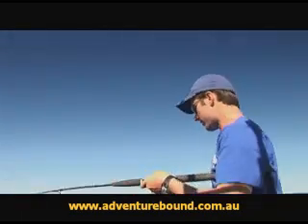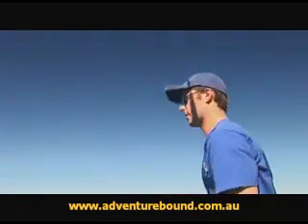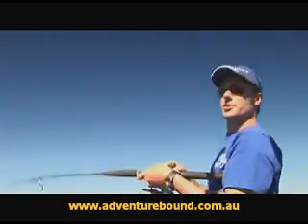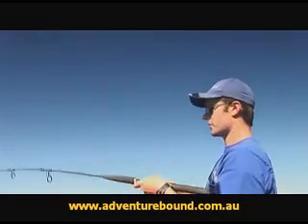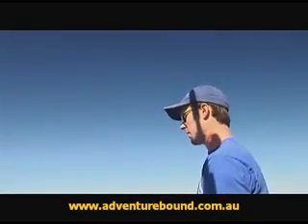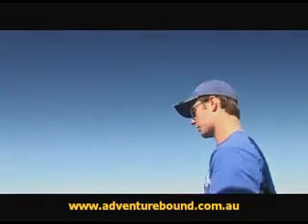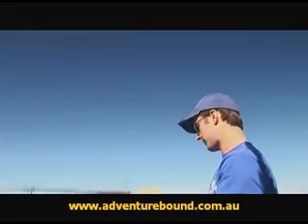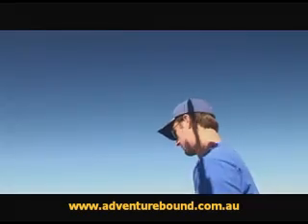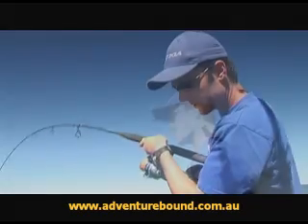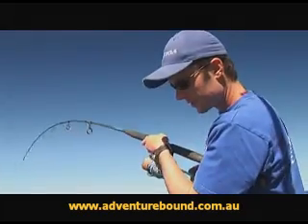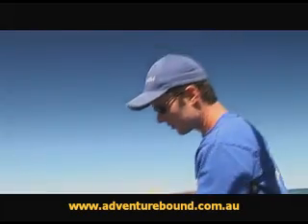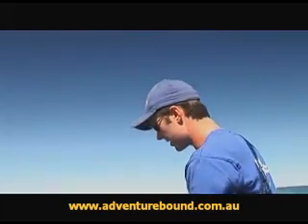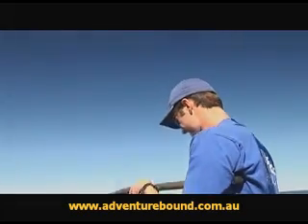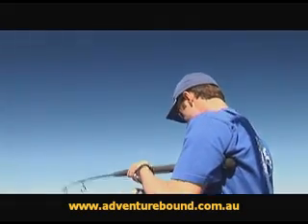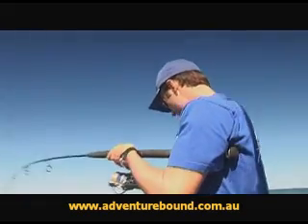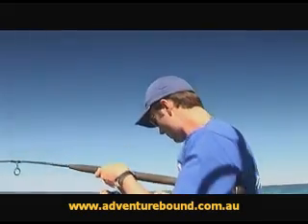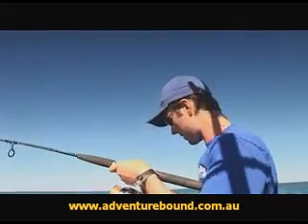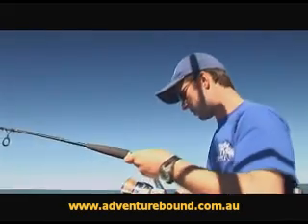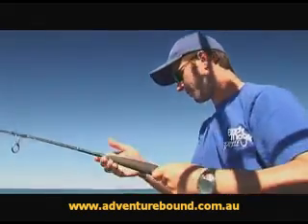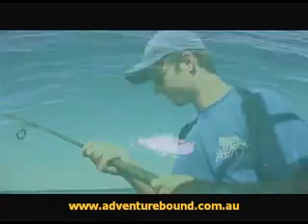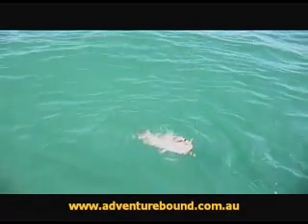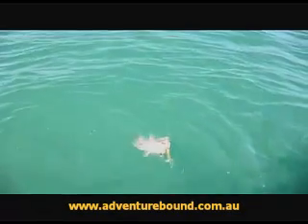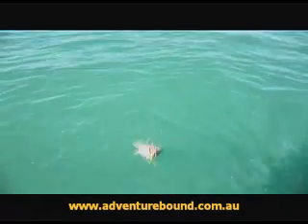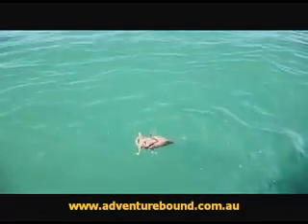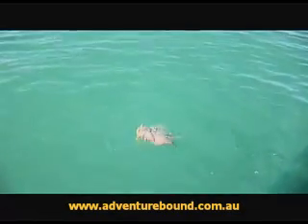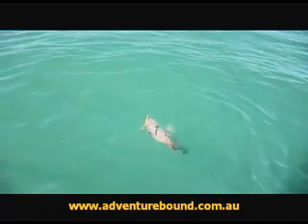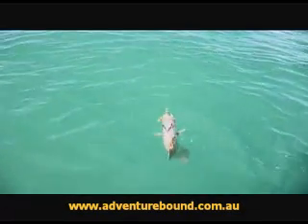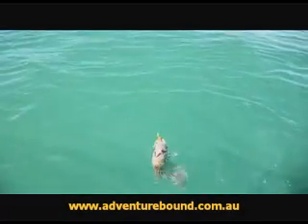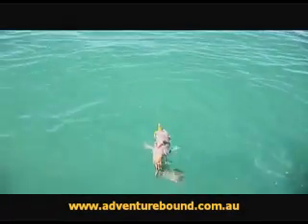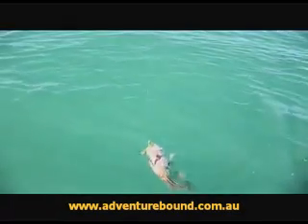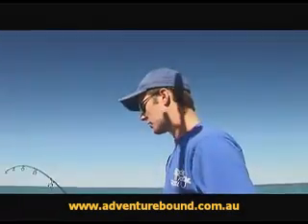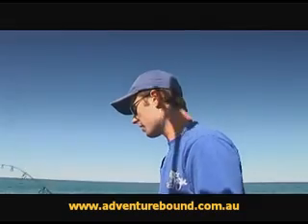We've got another fish on here on a soft plastic. It's not a big fish — it could be a small West Australian Jewfish. Now the legal size for these fish is 50 centimetres, so we'll let this guy go.